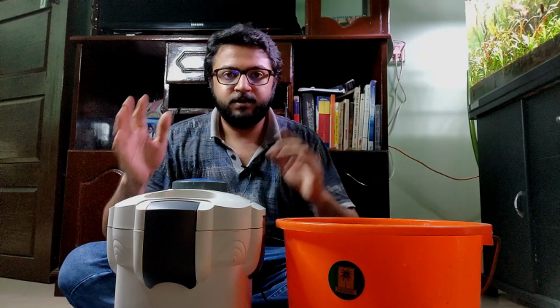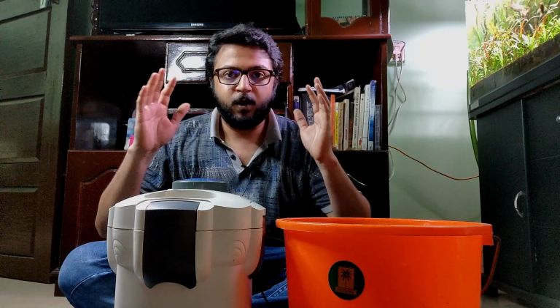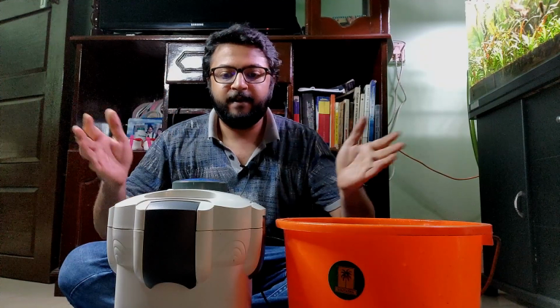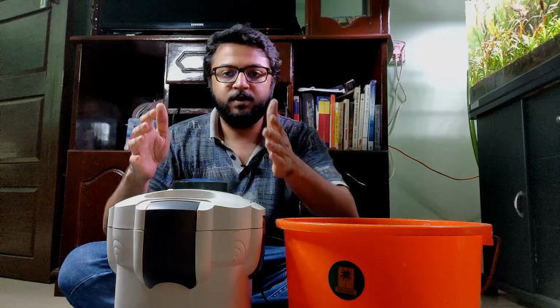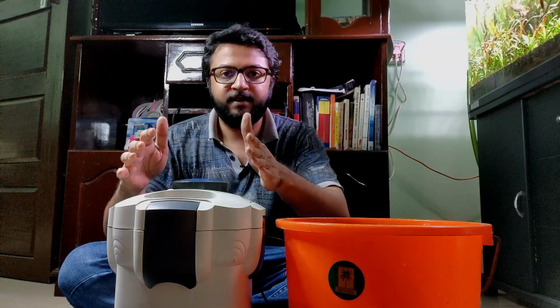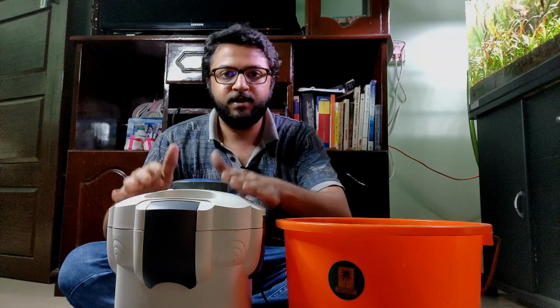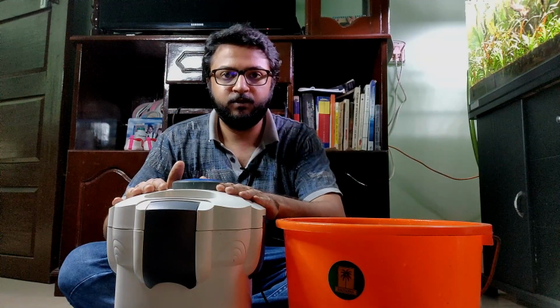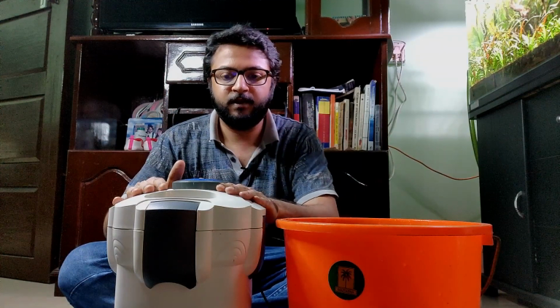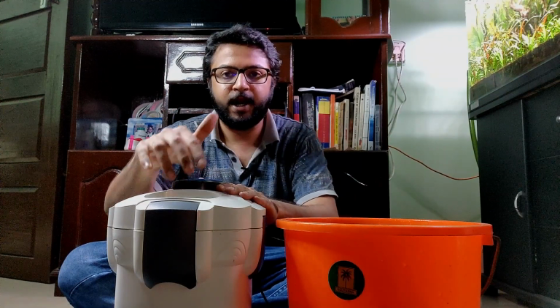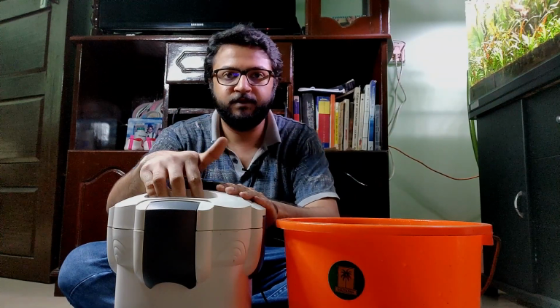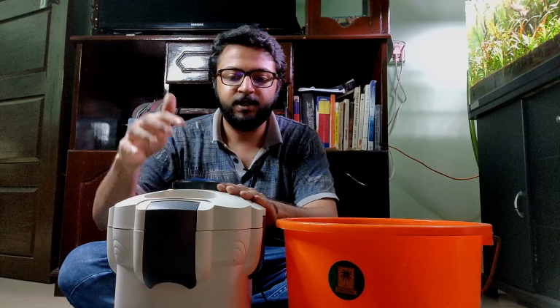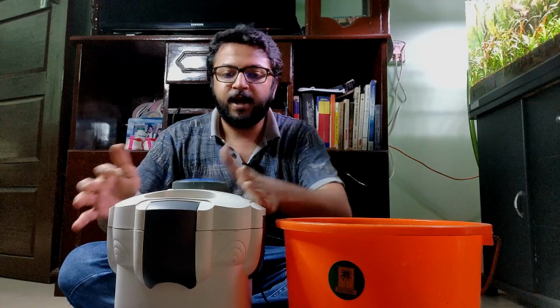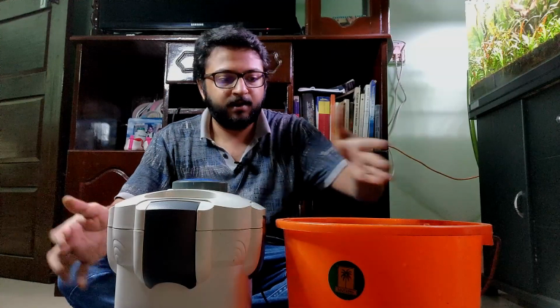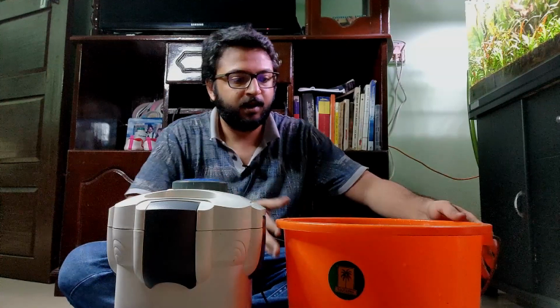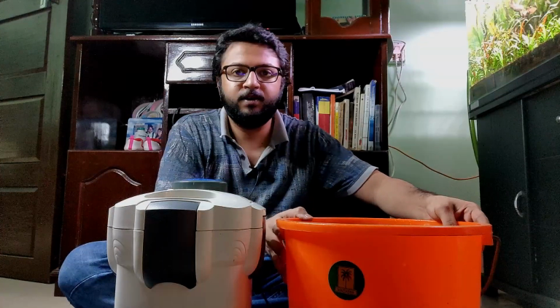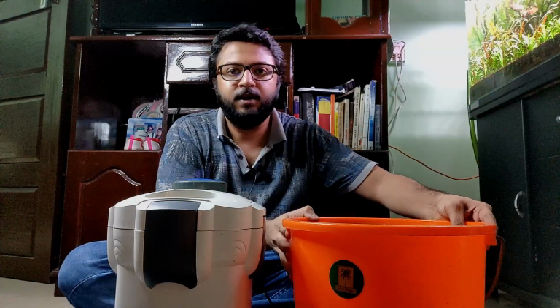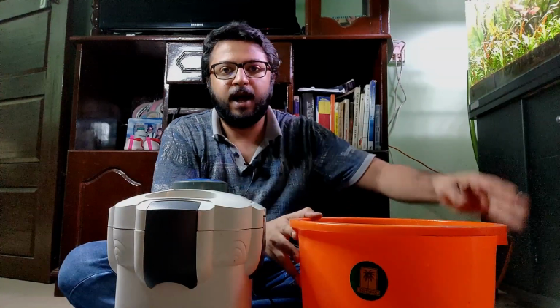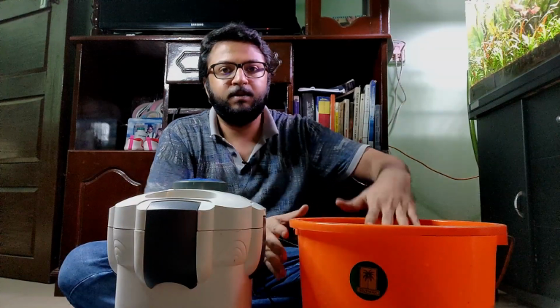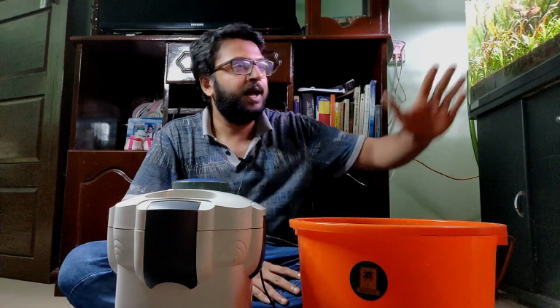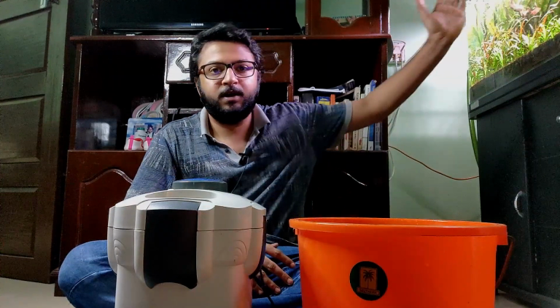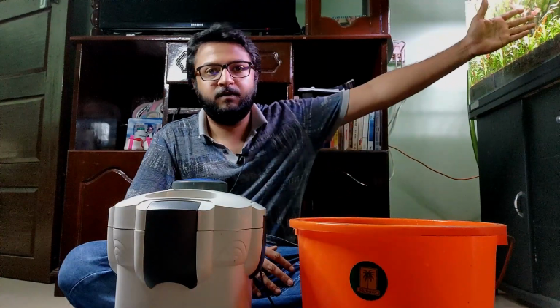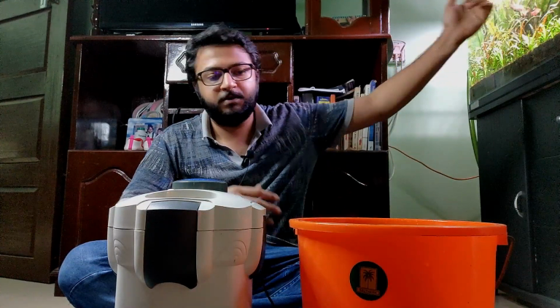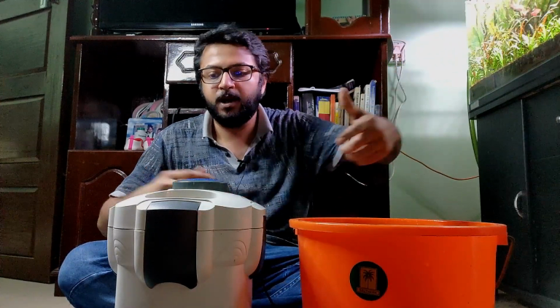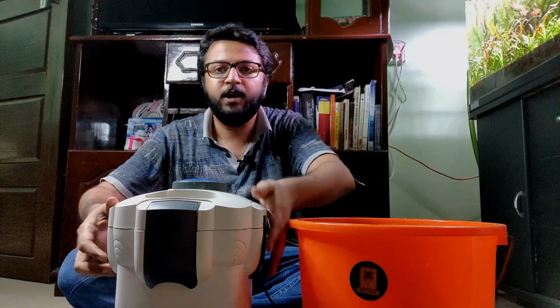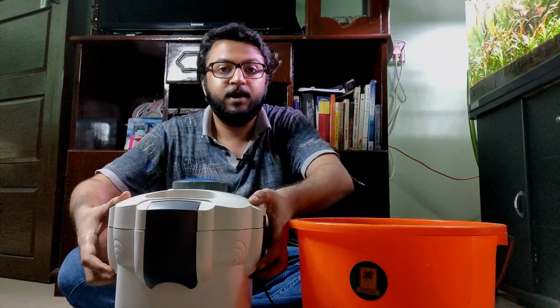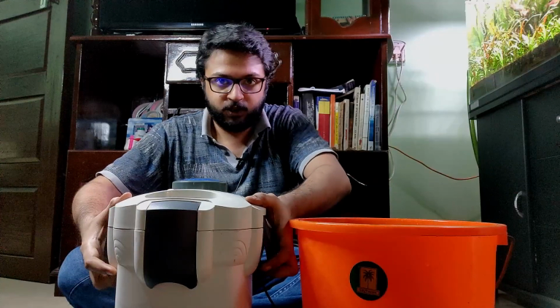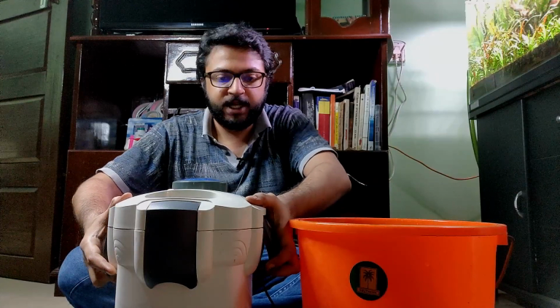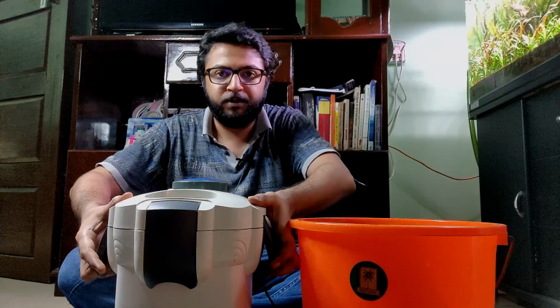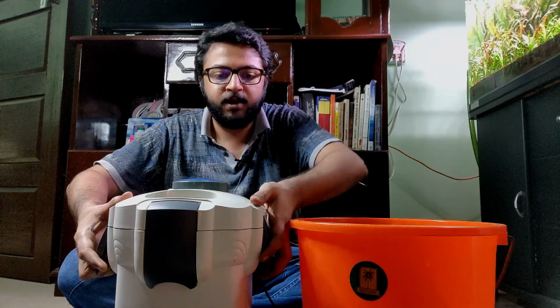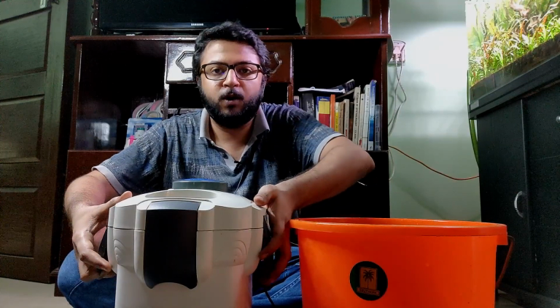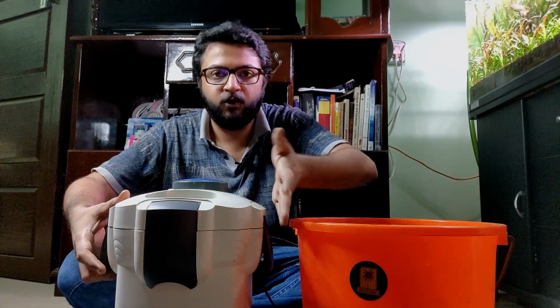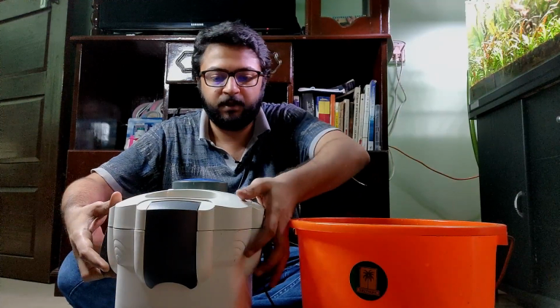Here are the tubes — the inlet and outlet of the filter. I've got them here, and in this bucket I have water from the aquarium to clean the bio media. Now let's open this up.